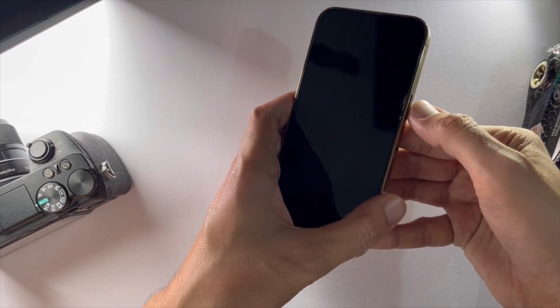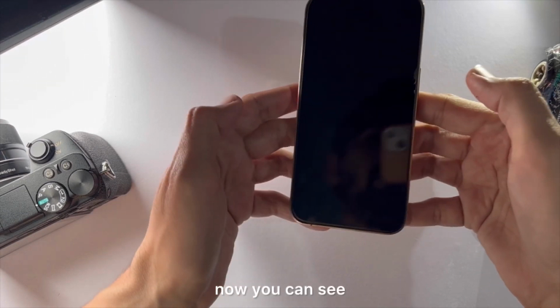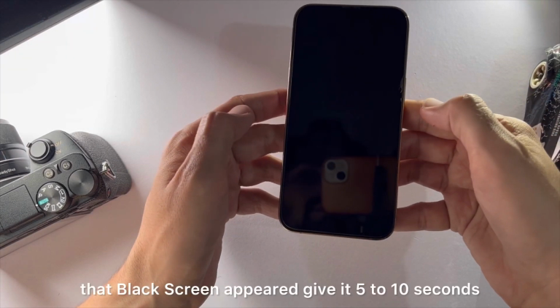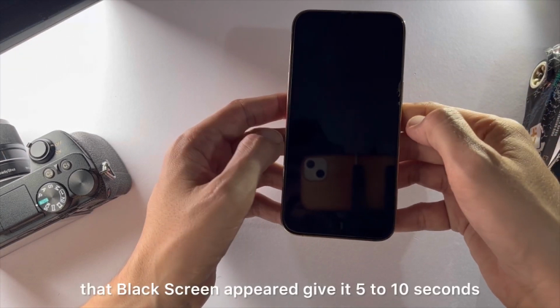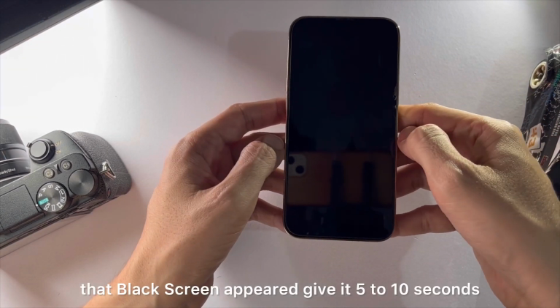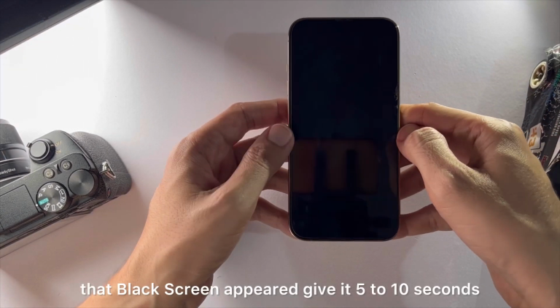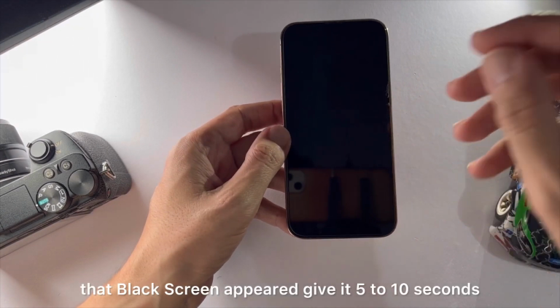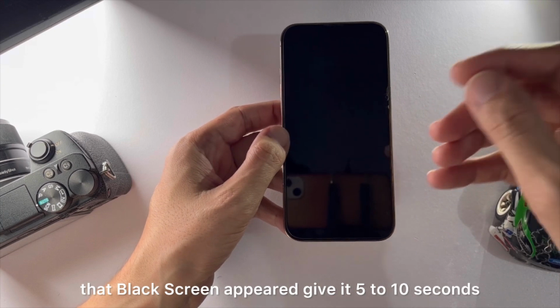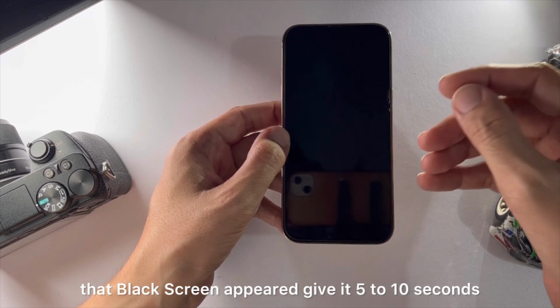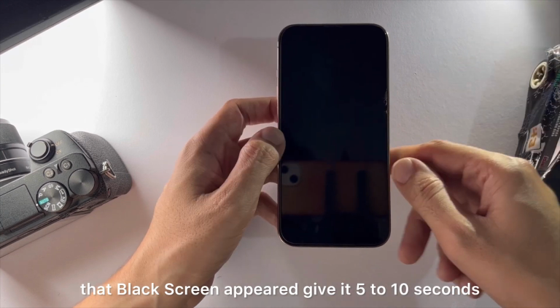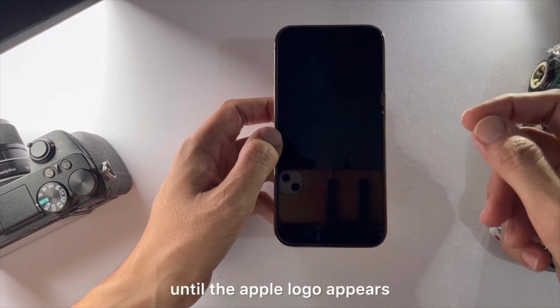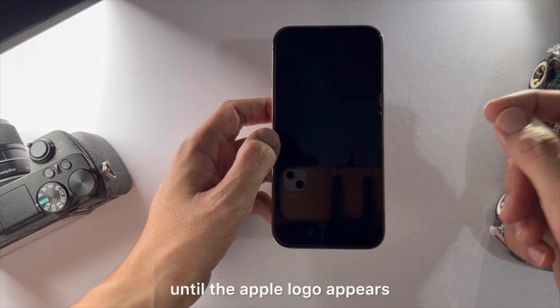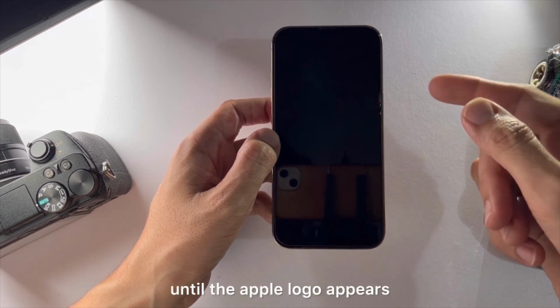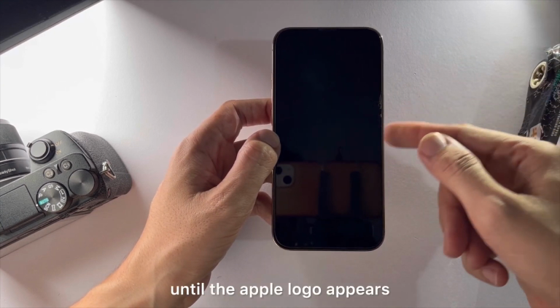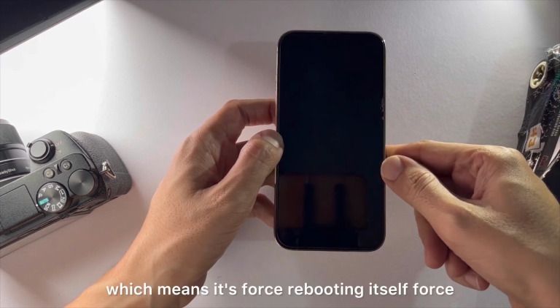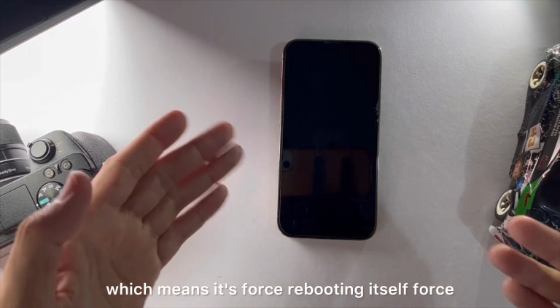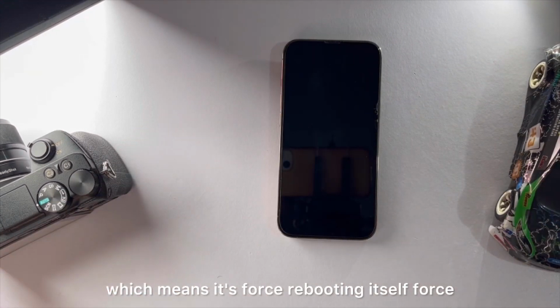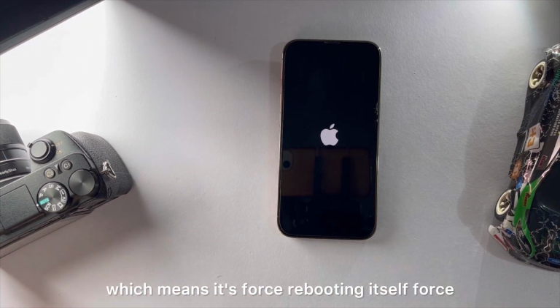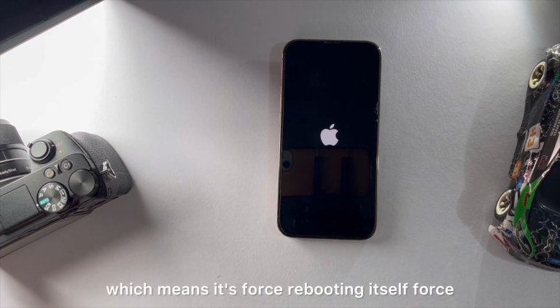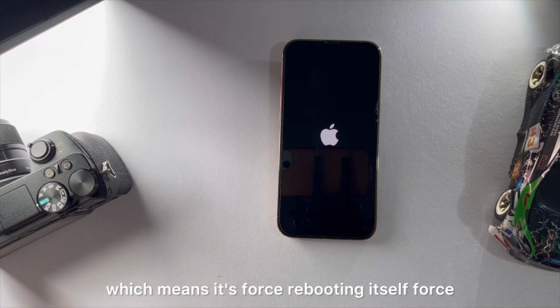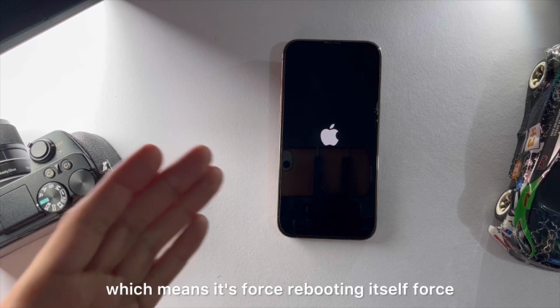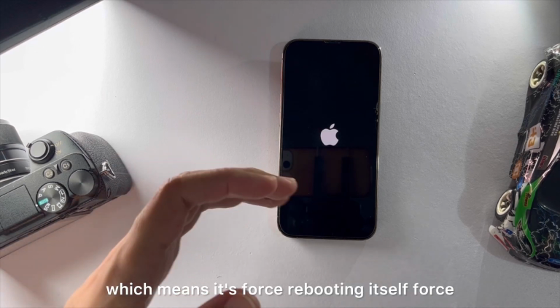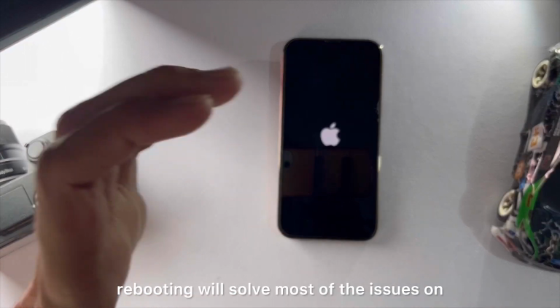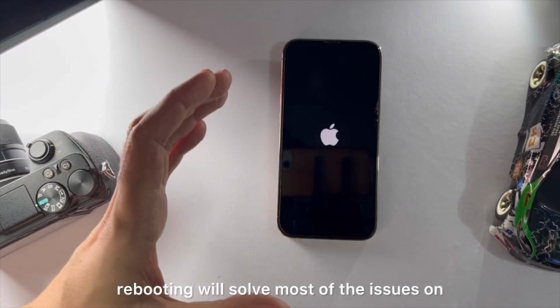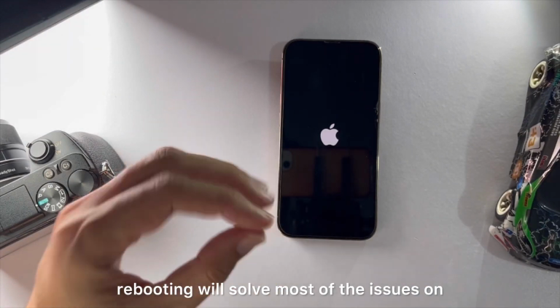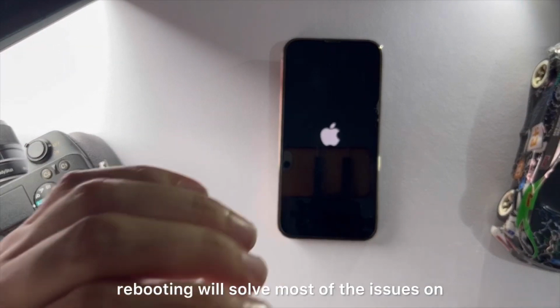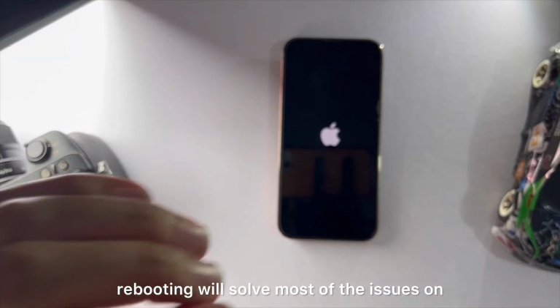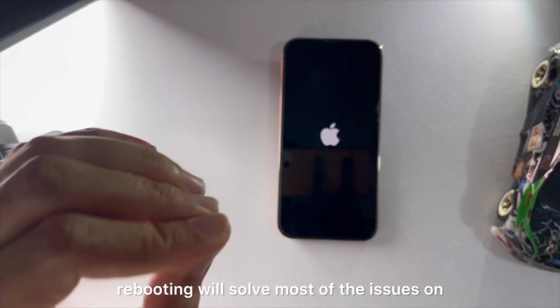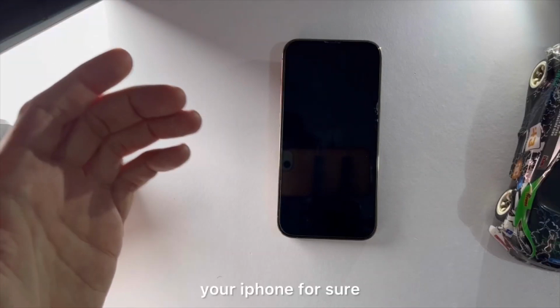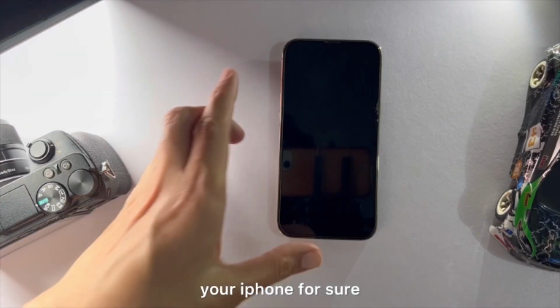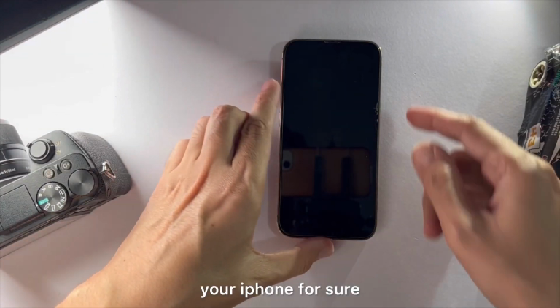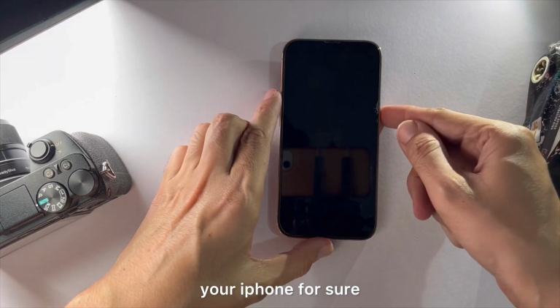Now you can see that the black screen appeared — give it 5 to 10 seconds until the Apple logo appears, which means it's forced rebooting itself. Forced rebooting will solve most of the issues on your iPhone for sure.